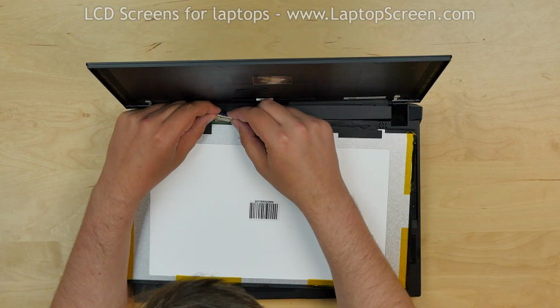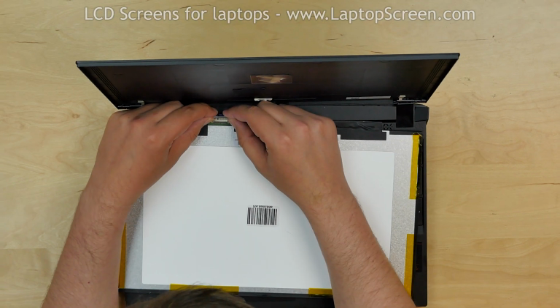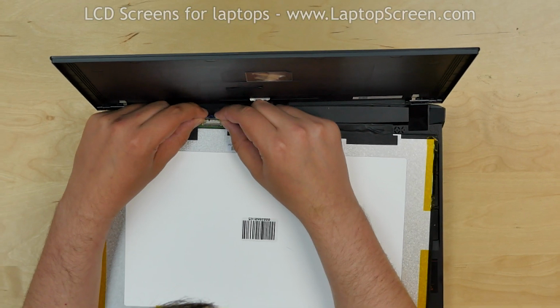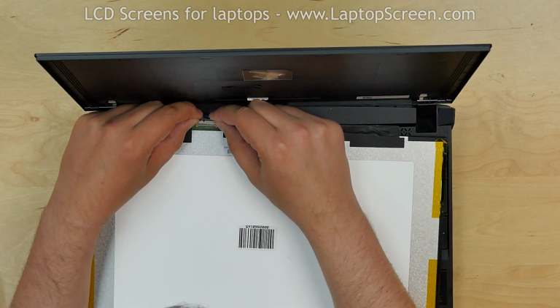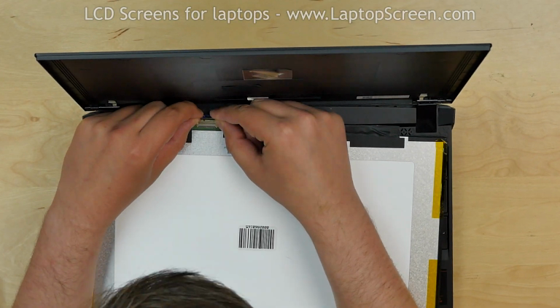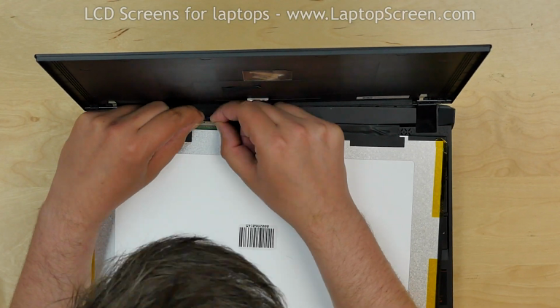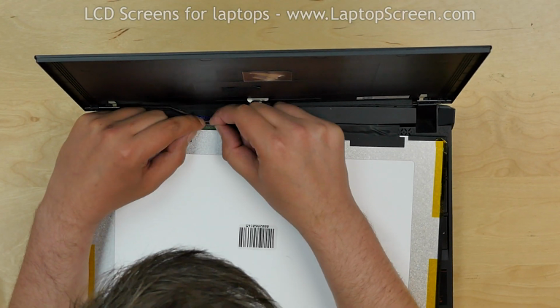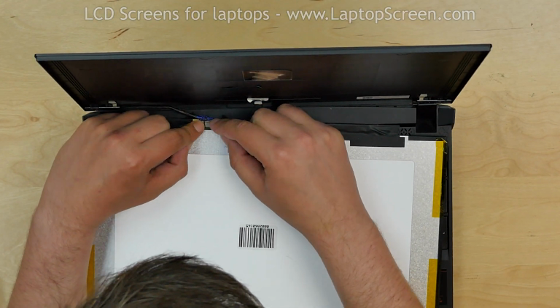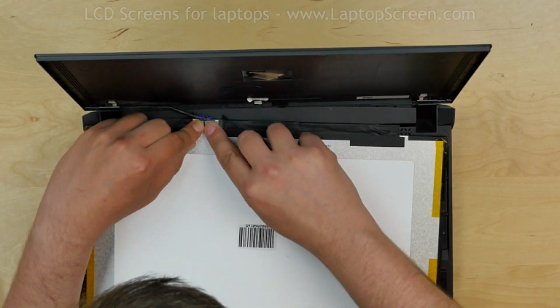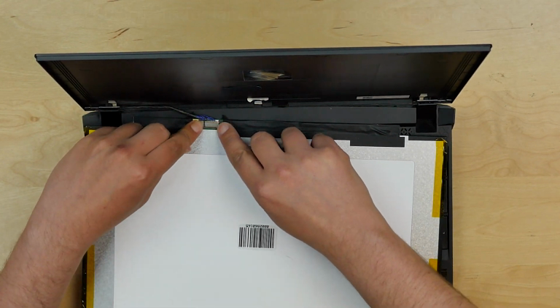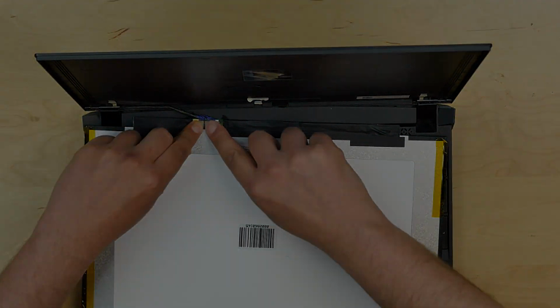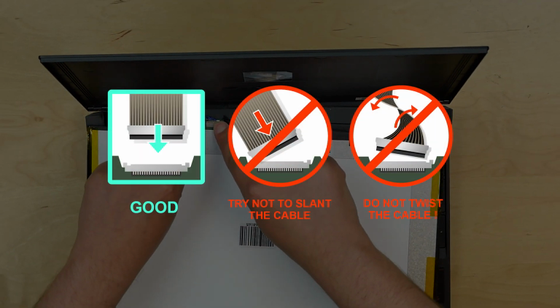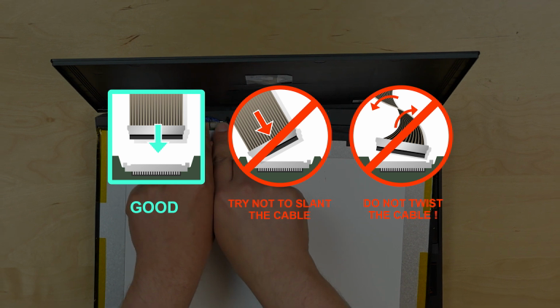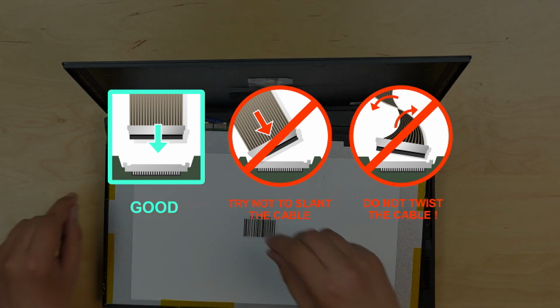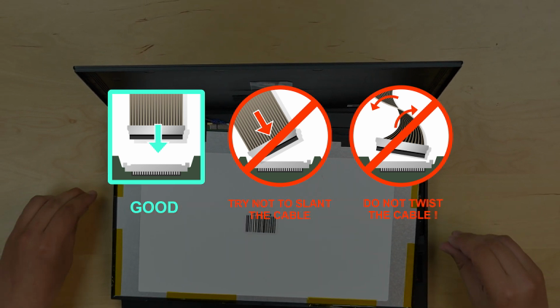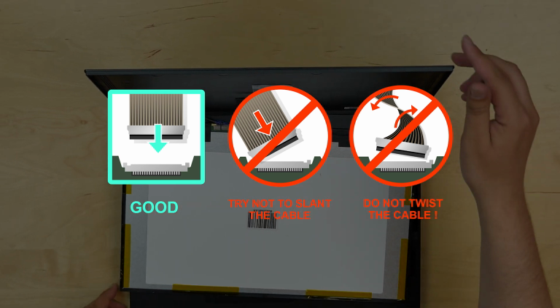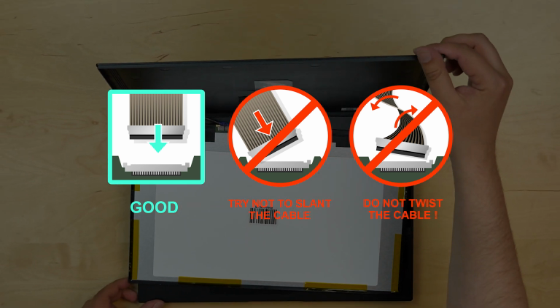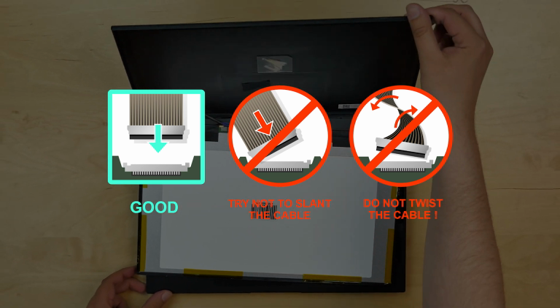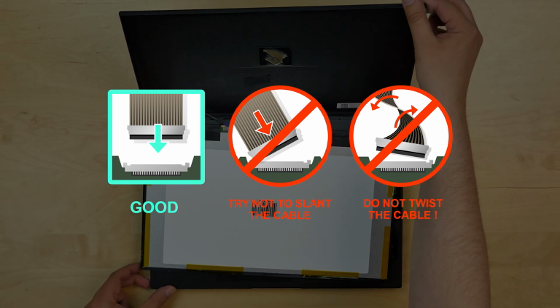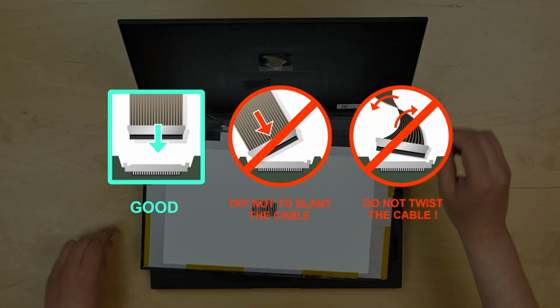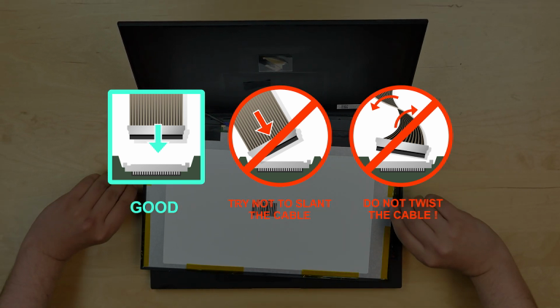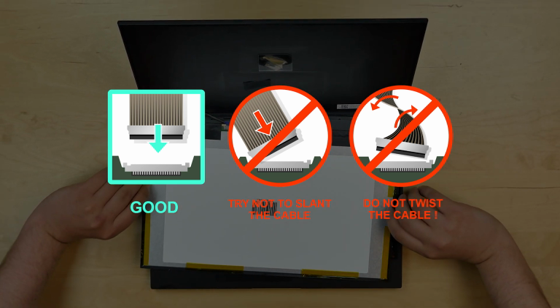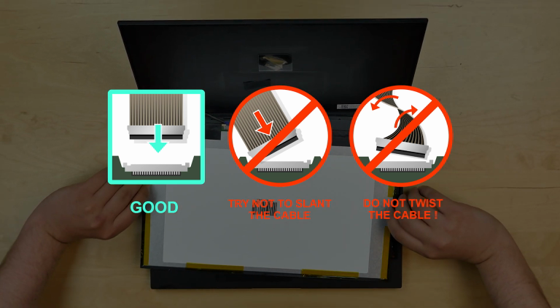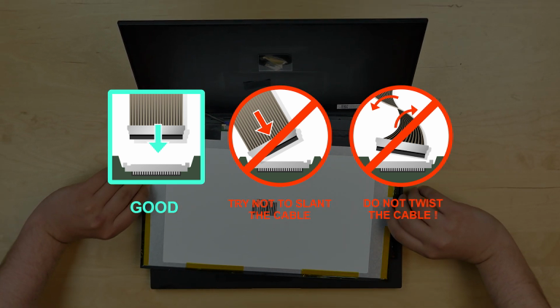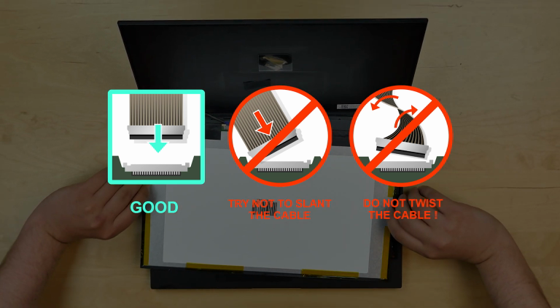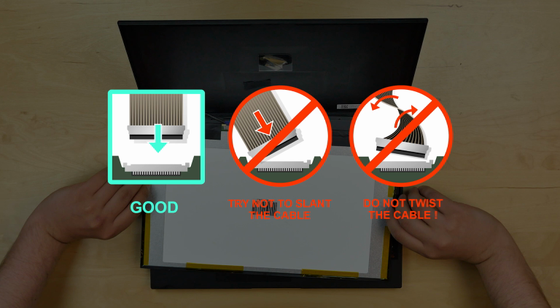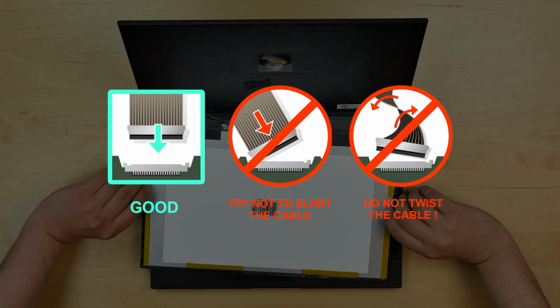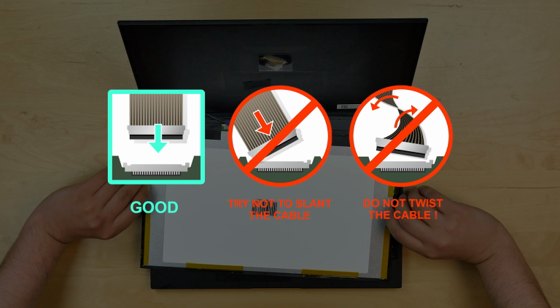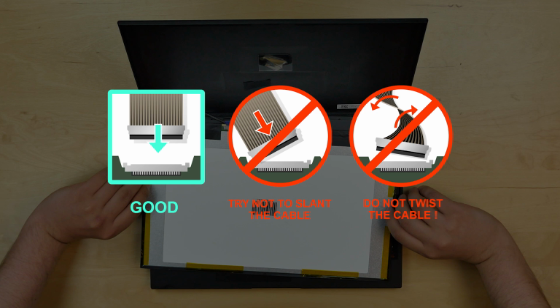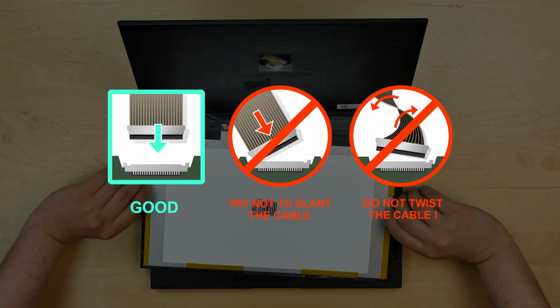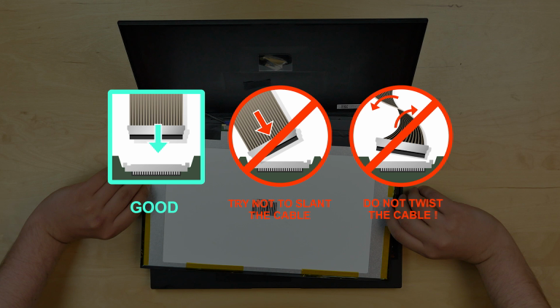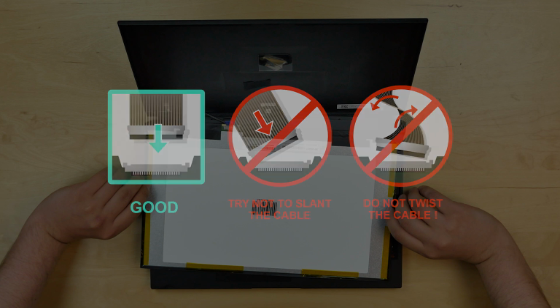Place the screen on the keyboard and reconnect the video cable. Secure it with tape. Caution: it is very important not to force any connectors. Also make sure not to twist or slant the connector when plugging it in.